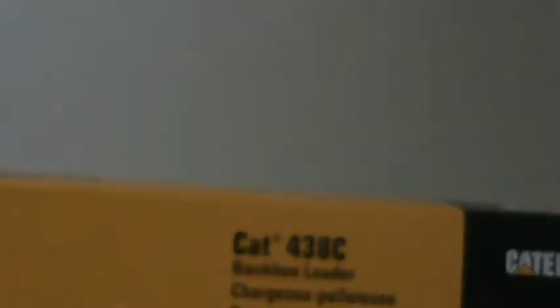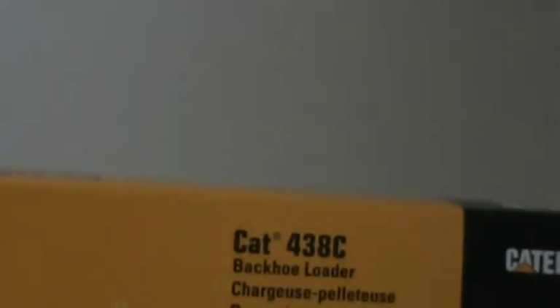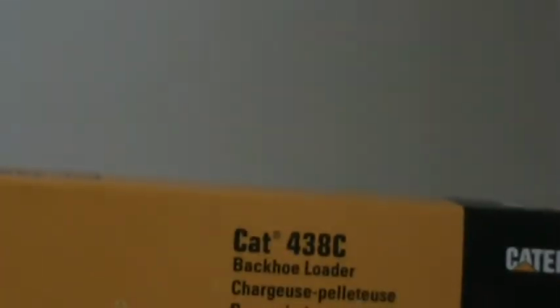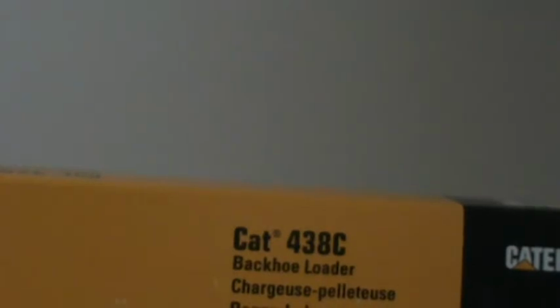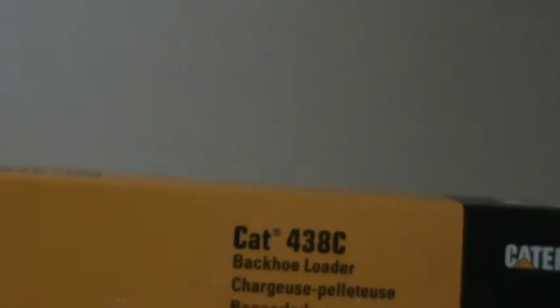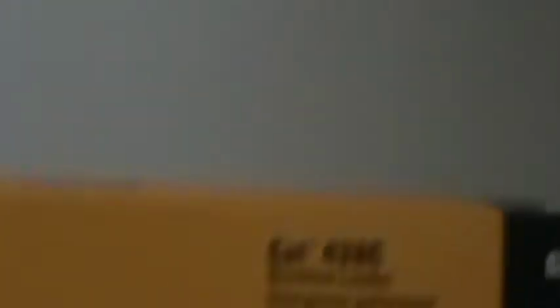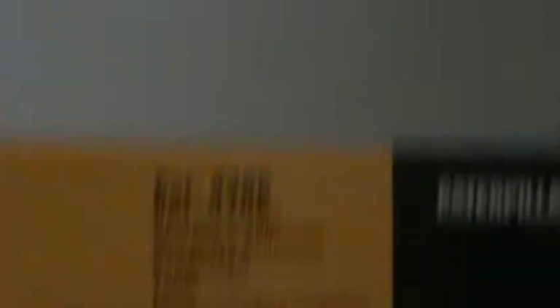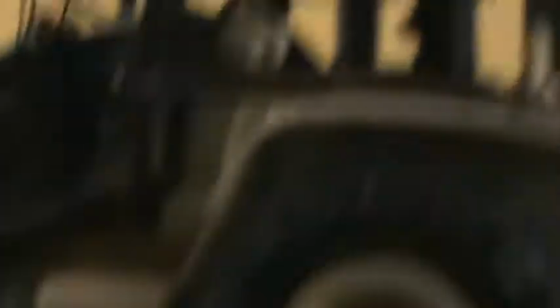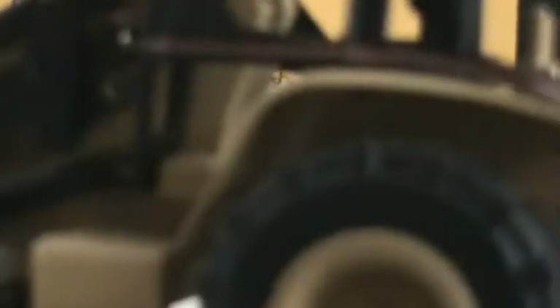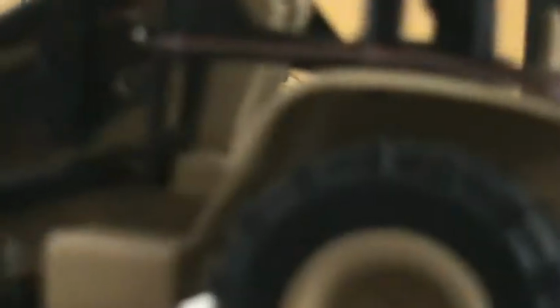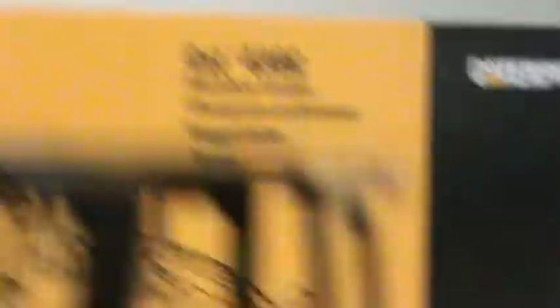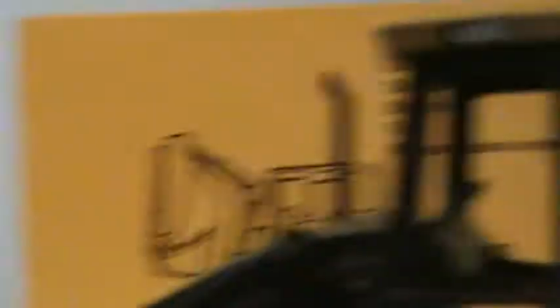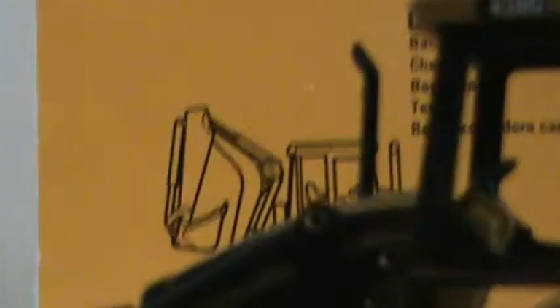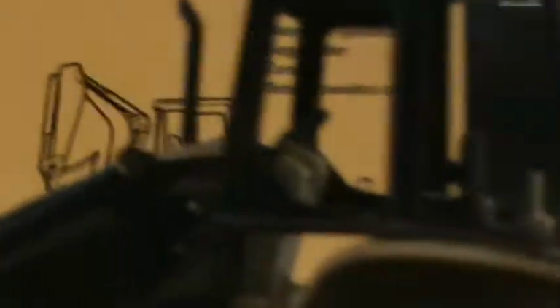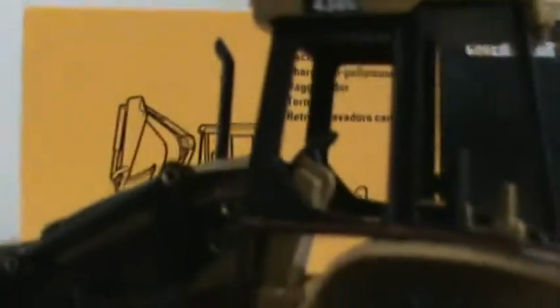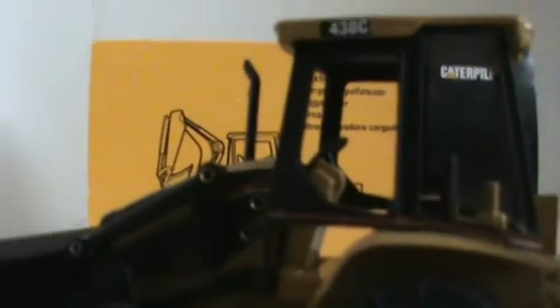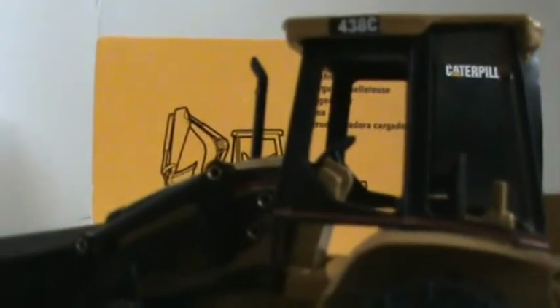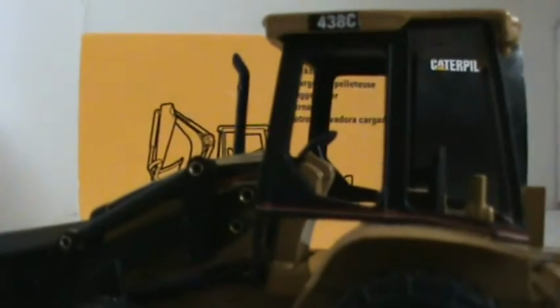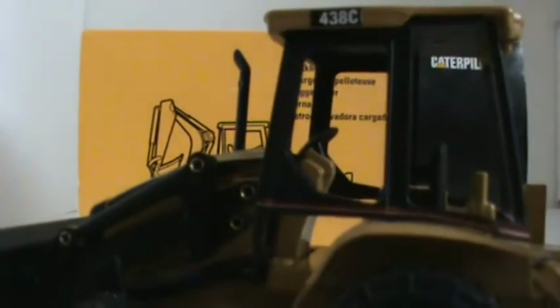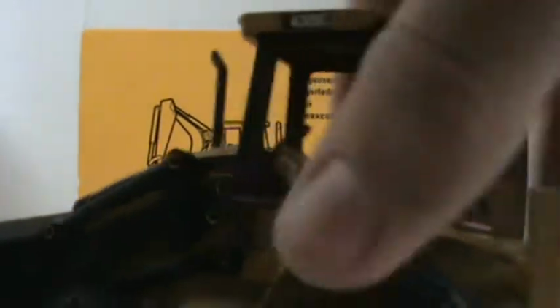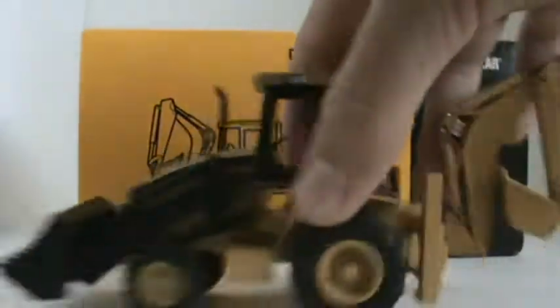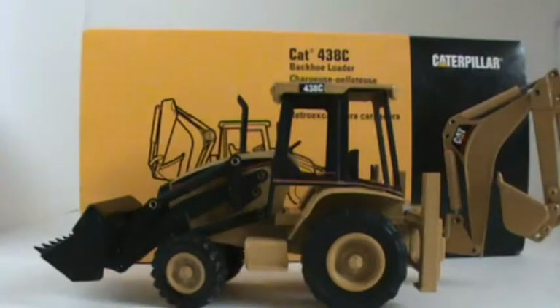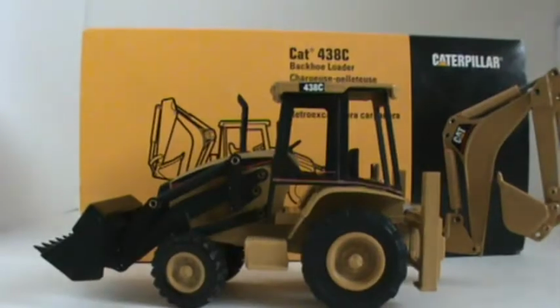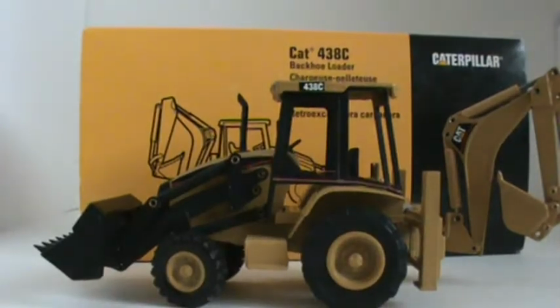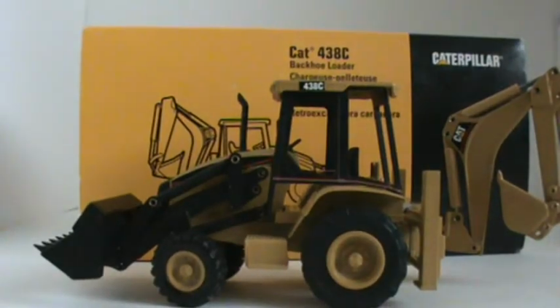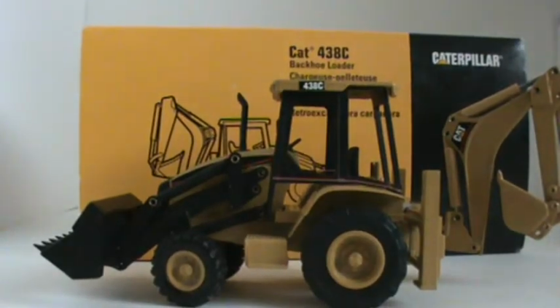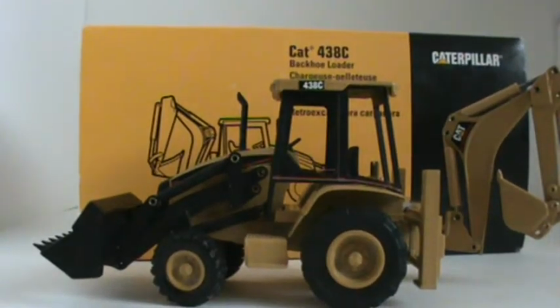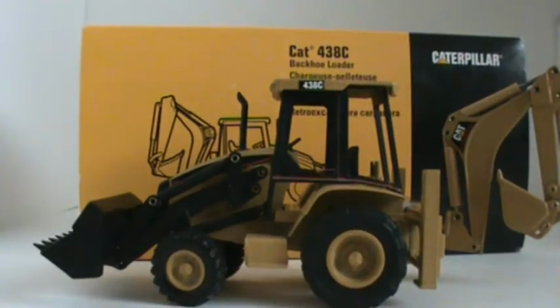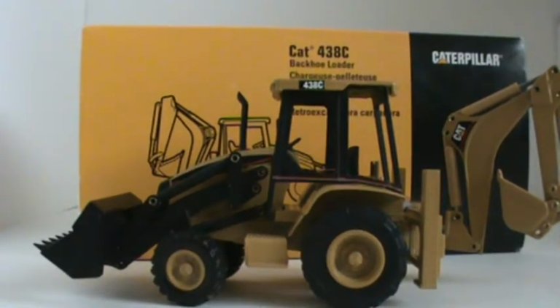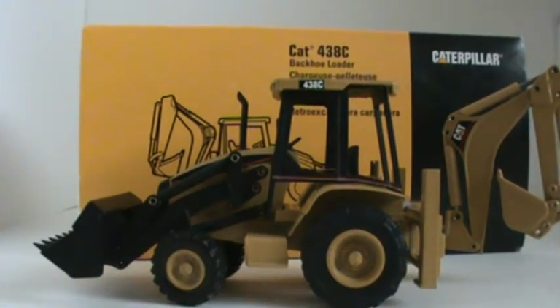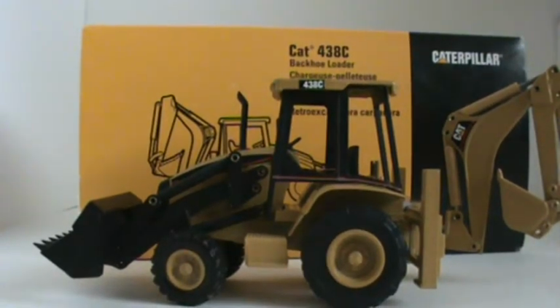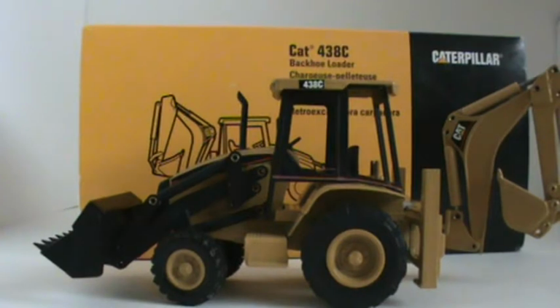I think I got the last model made — that would be awesome. It's all die cast metal.